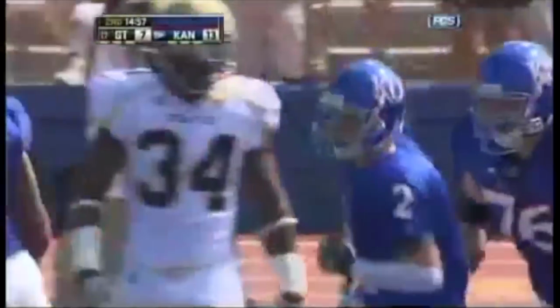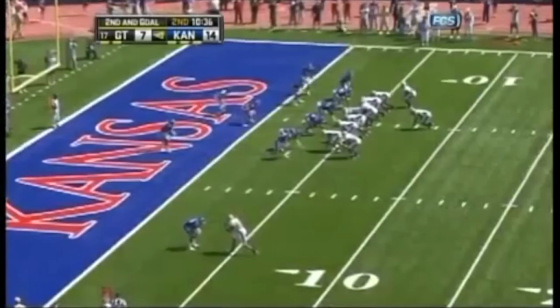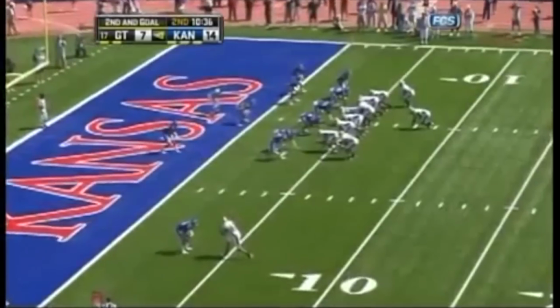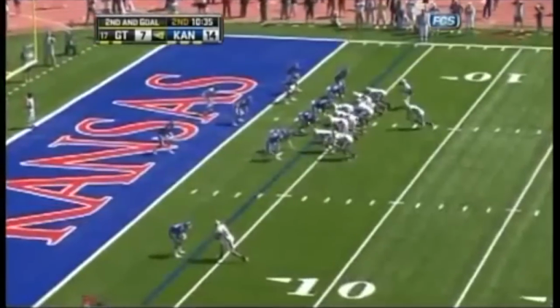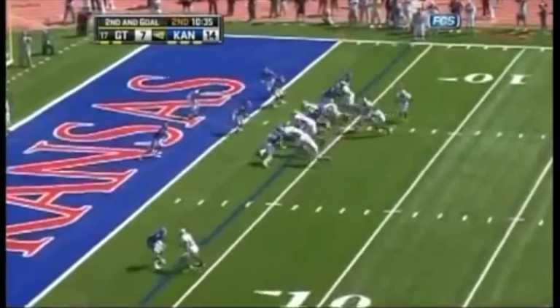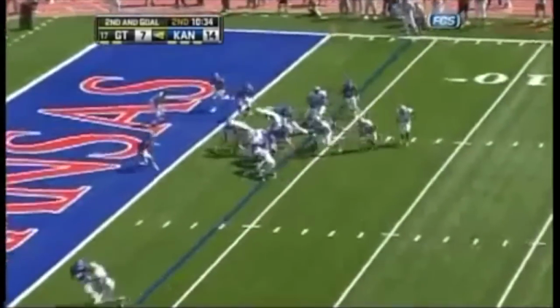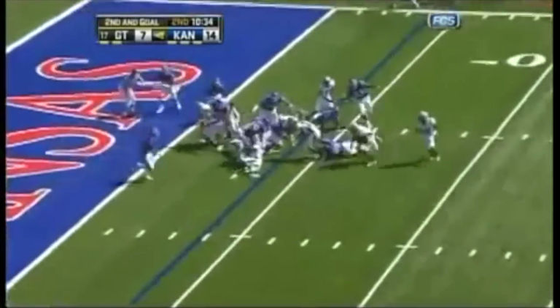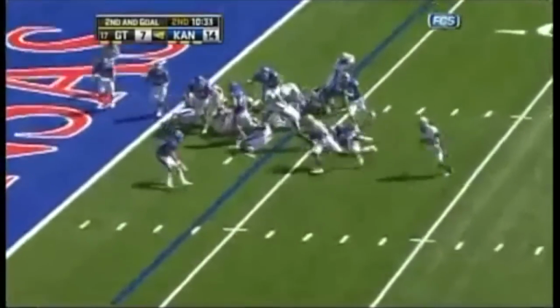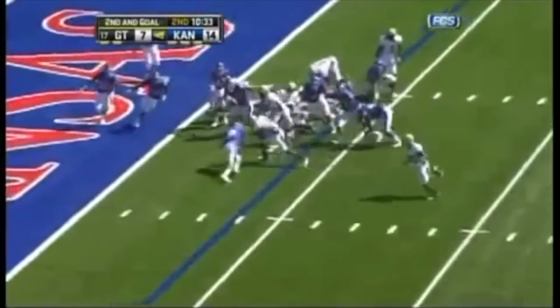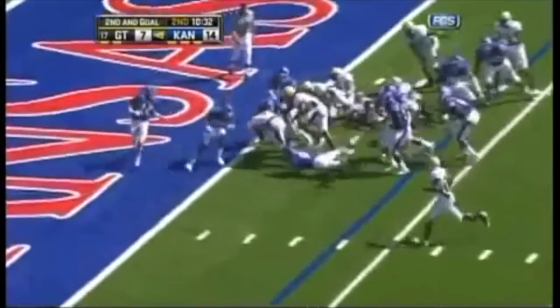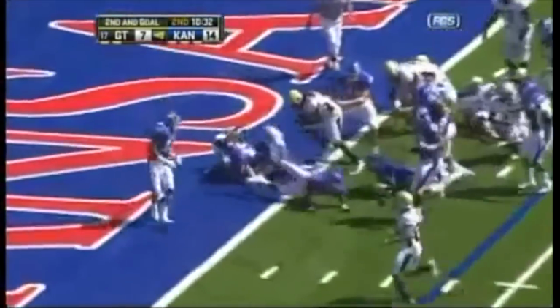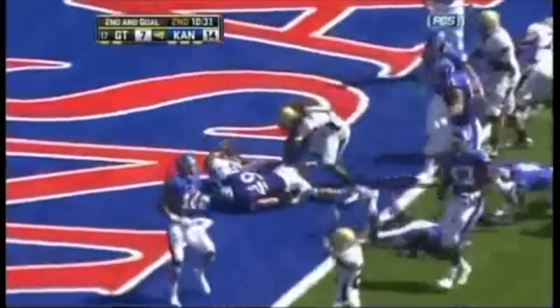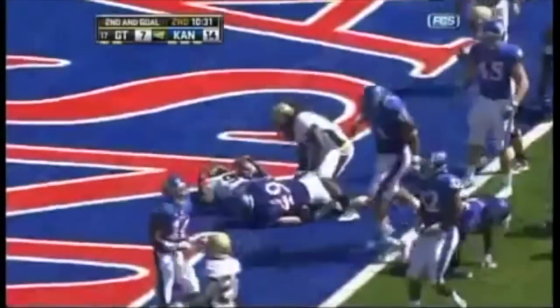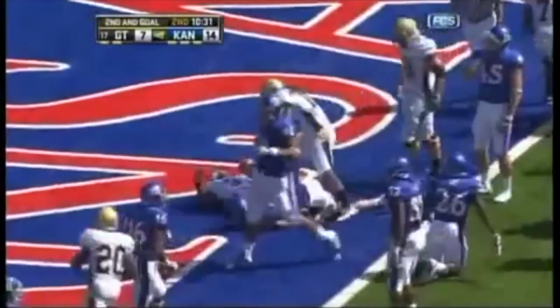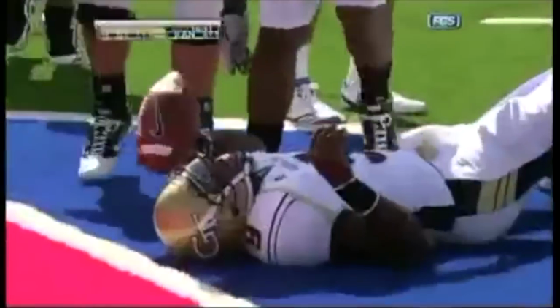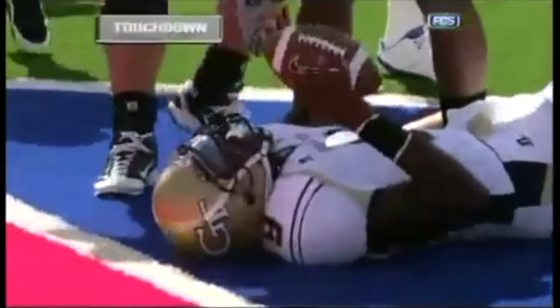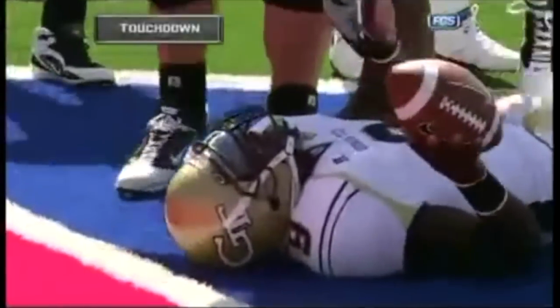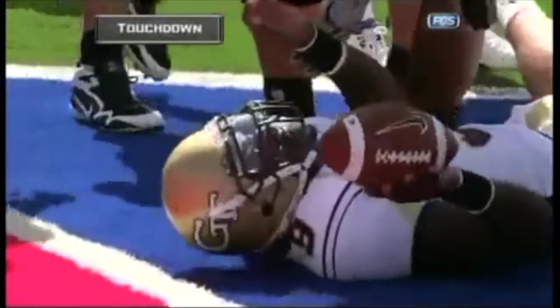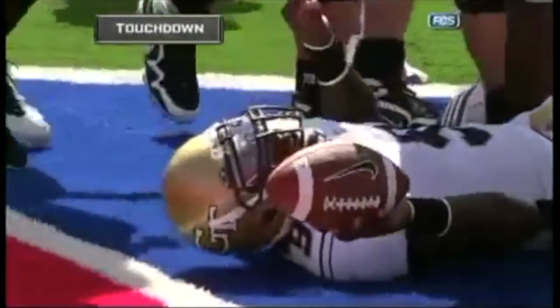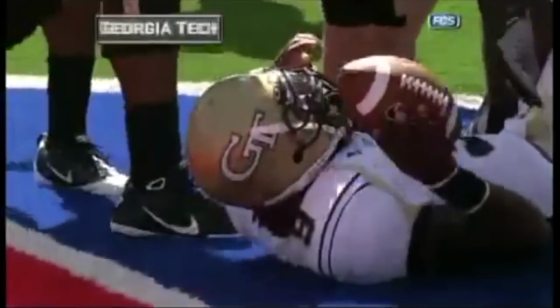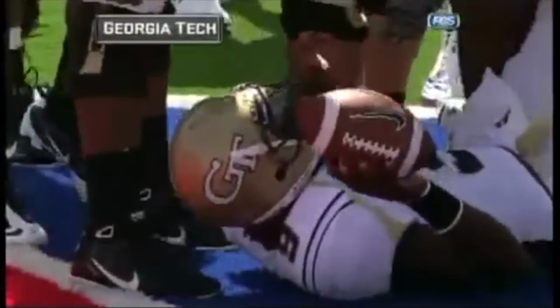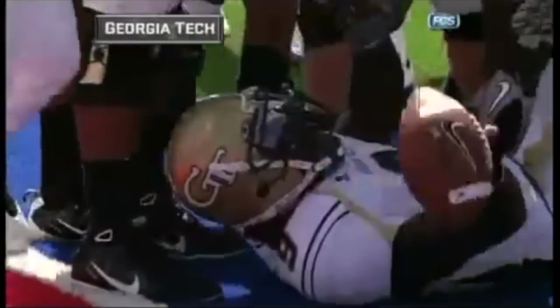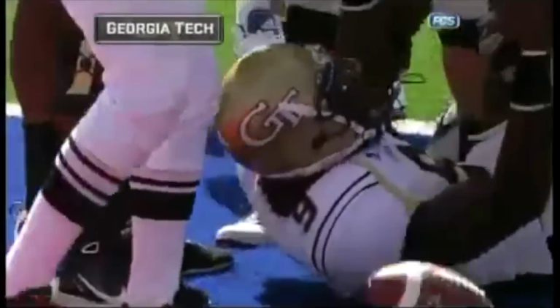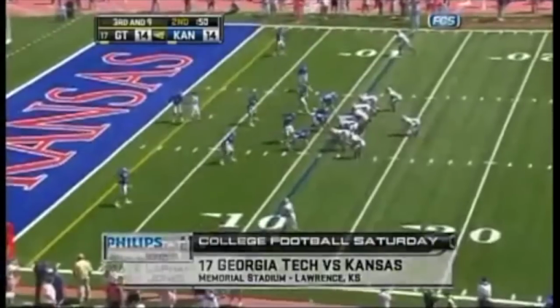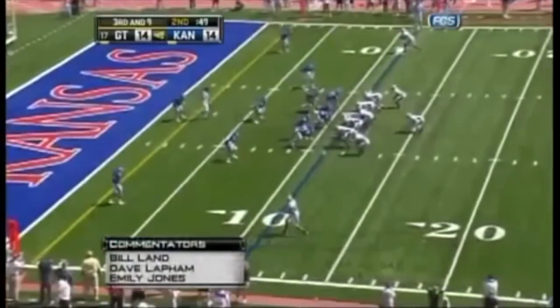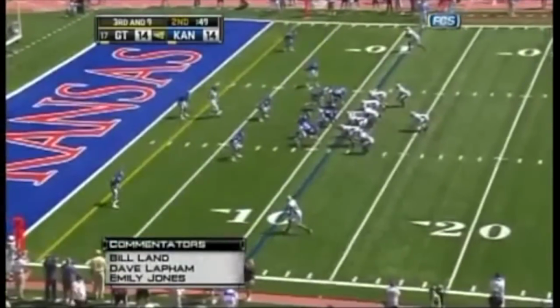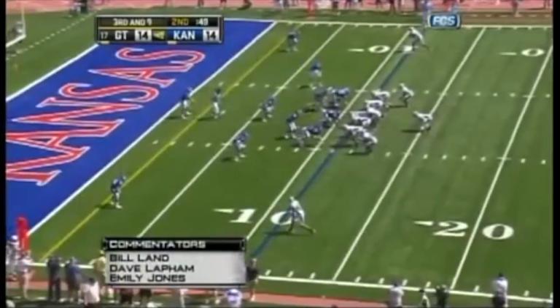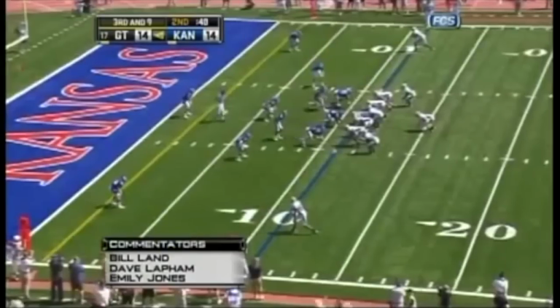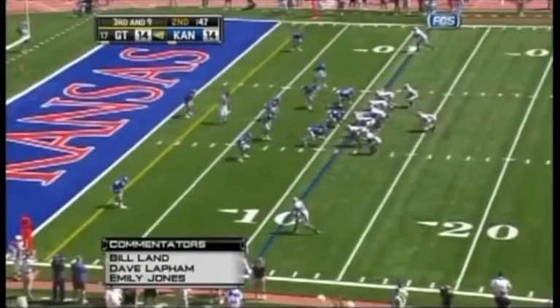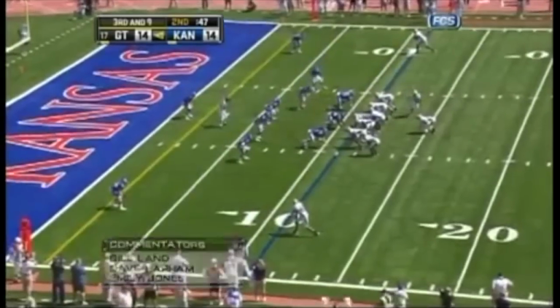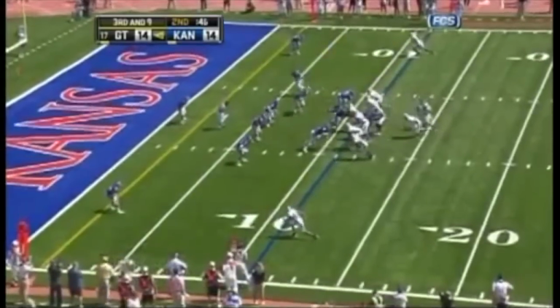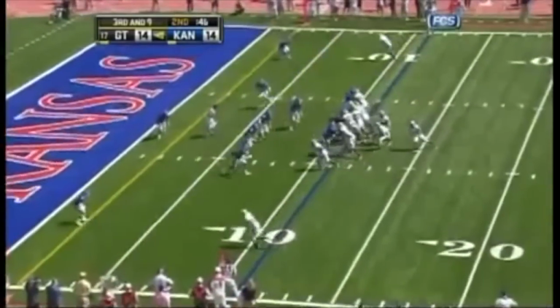12 on the wall. Second and goal from the four — Nesbitt stumbled, but then picks up and takes it into the end zone. Touchdown, Georgia Tech. Georgia Tech and Kansas, 14-14, tail end of the first half.